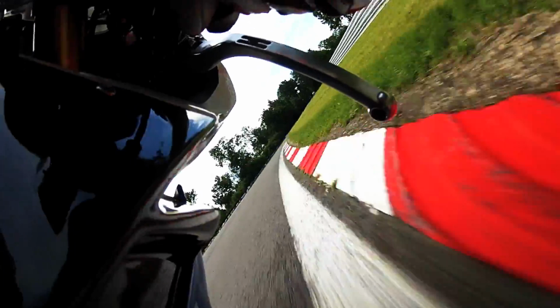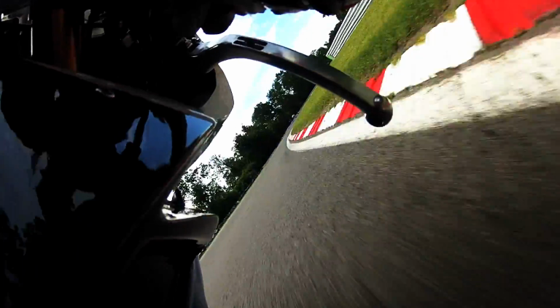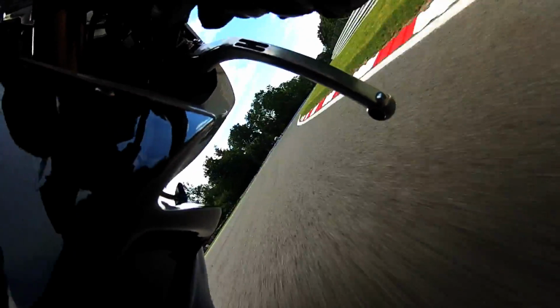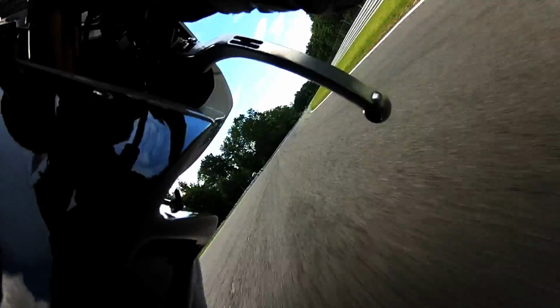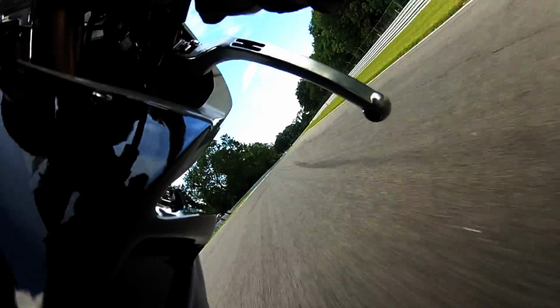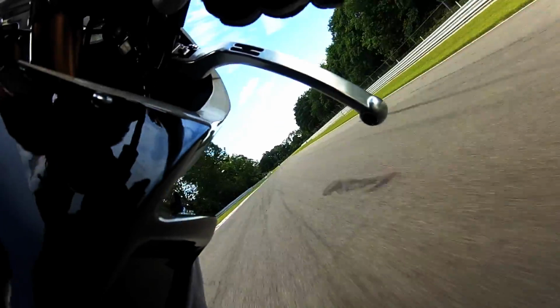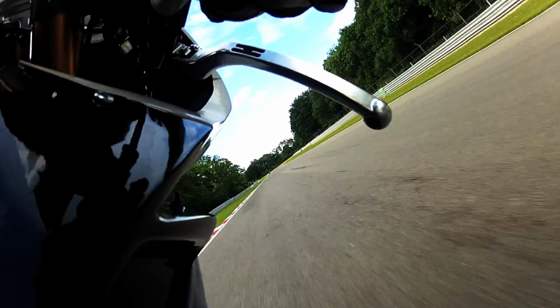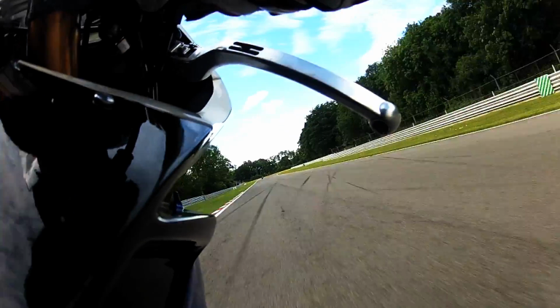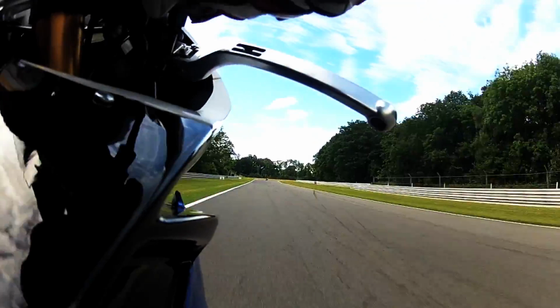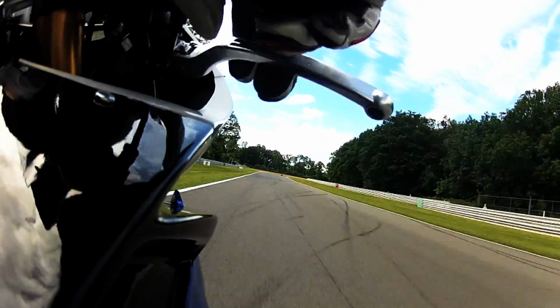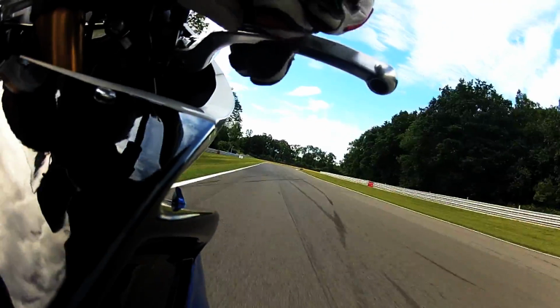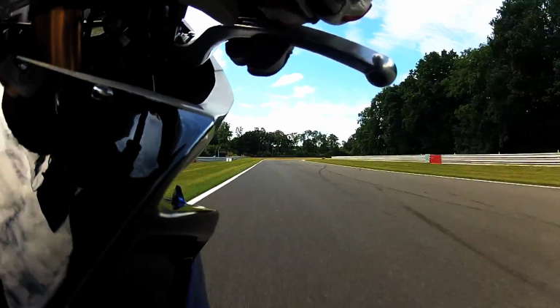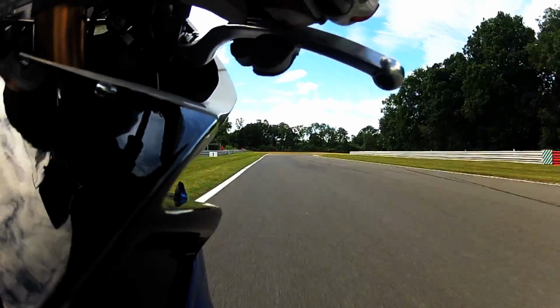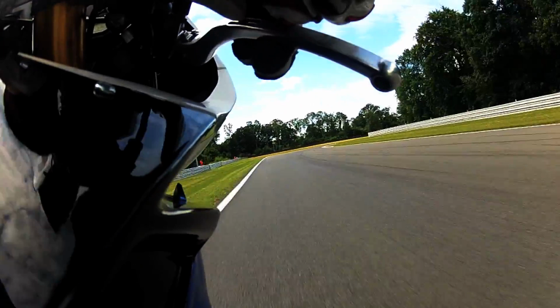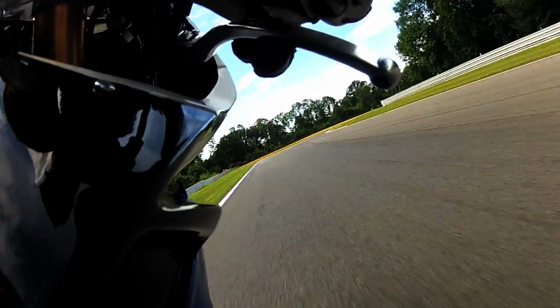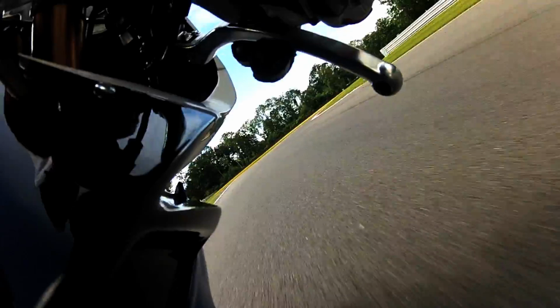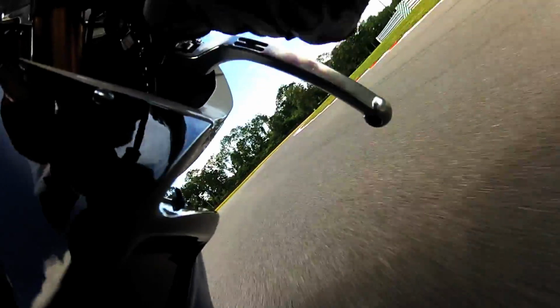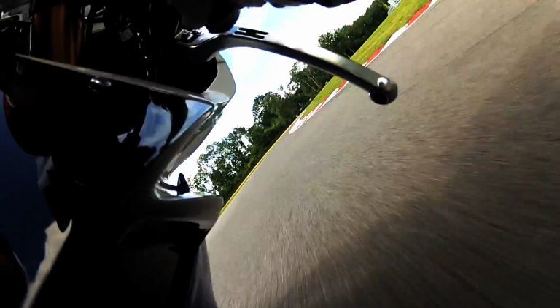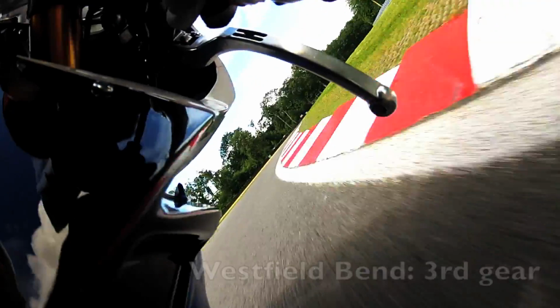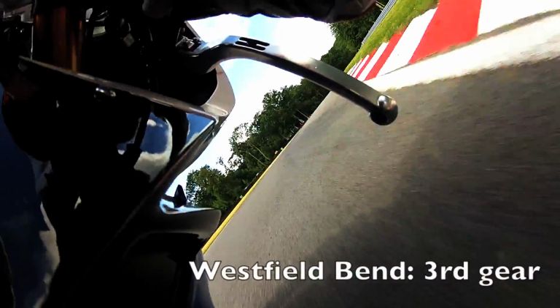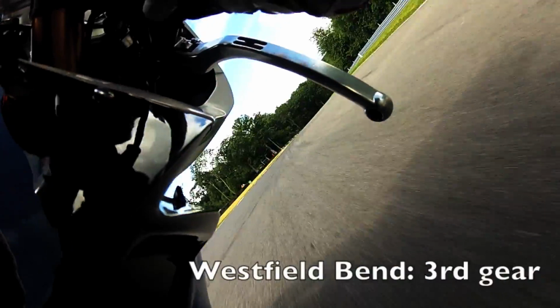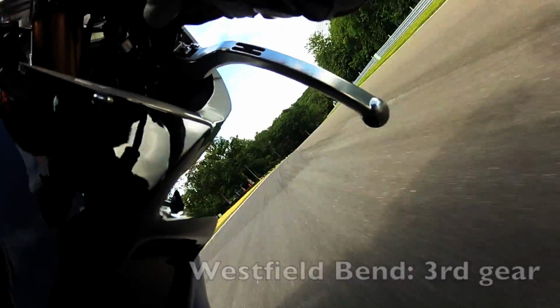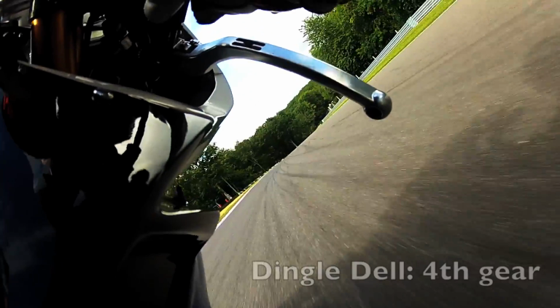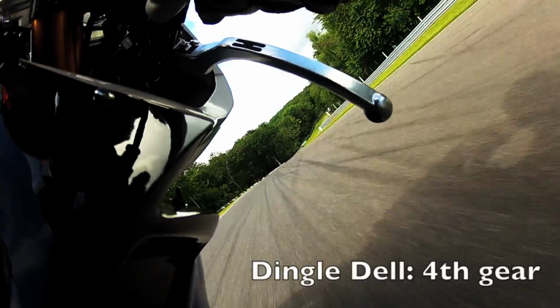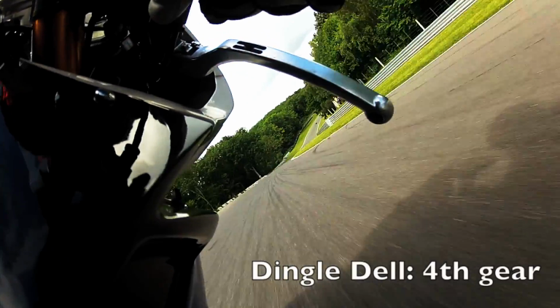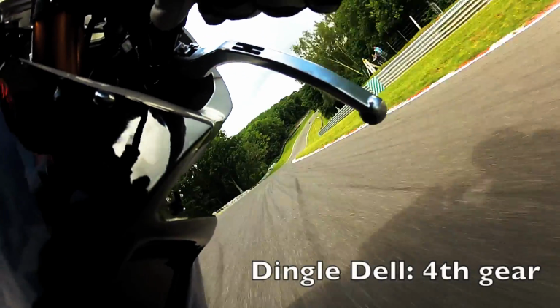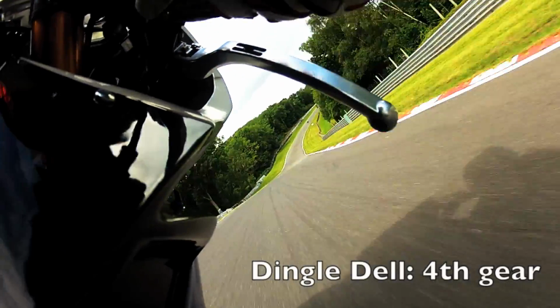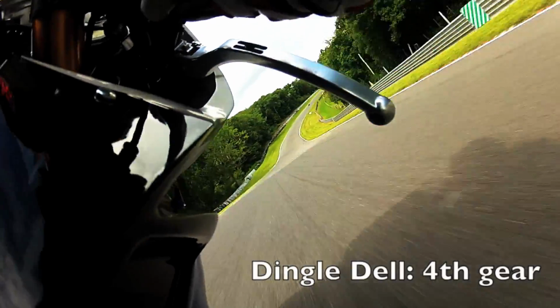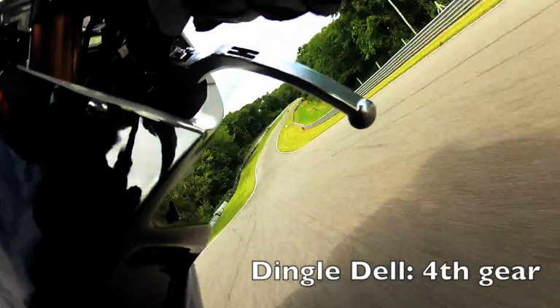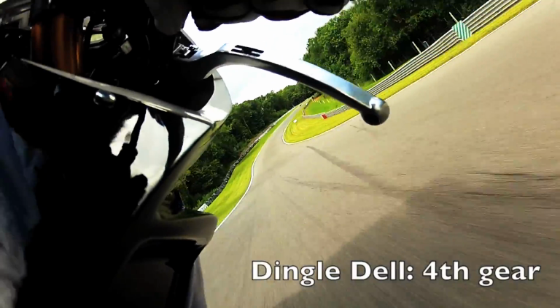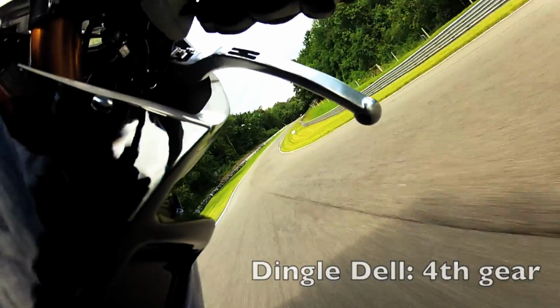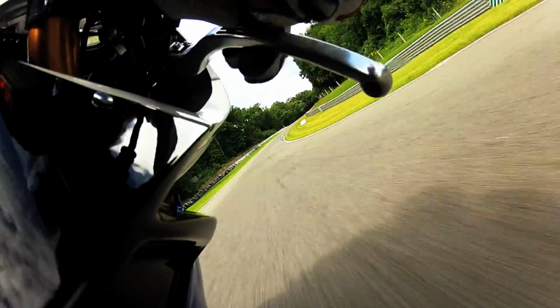Leading momentum through here to pull 4th gear, squirting along here, down one into Westfield — late apex, driving to the edge of the track, into 4th gear and straight-line it down the hill into the Dell.